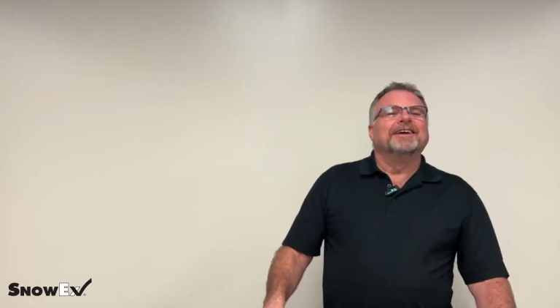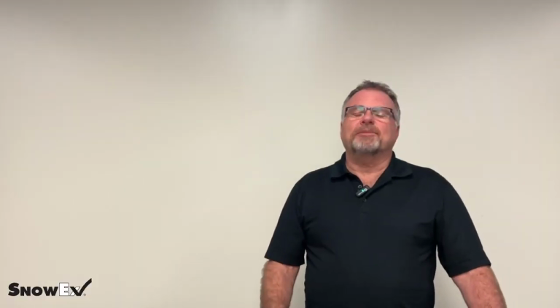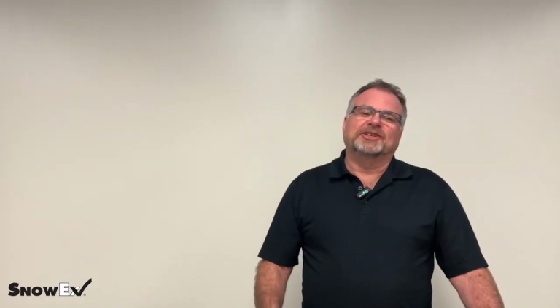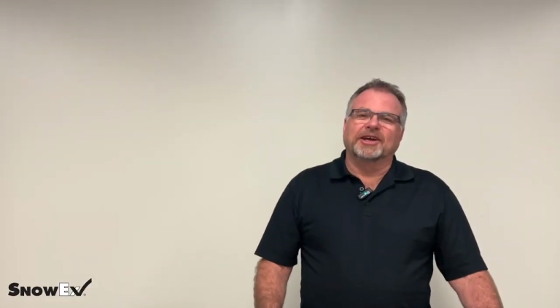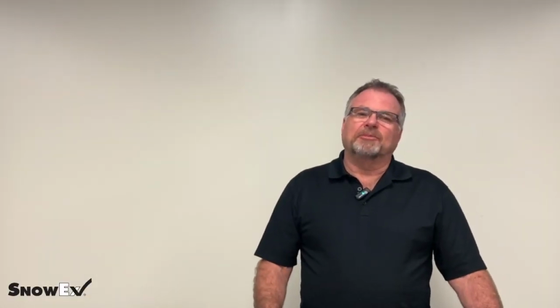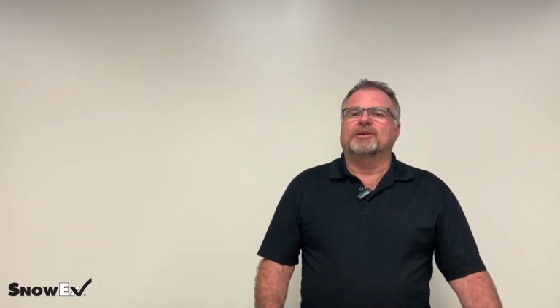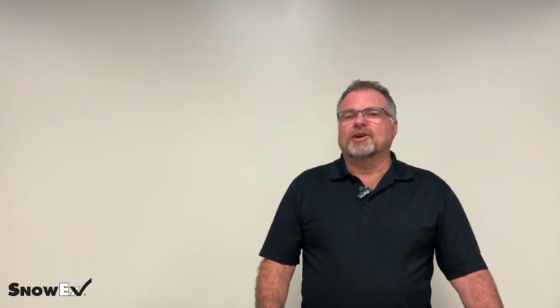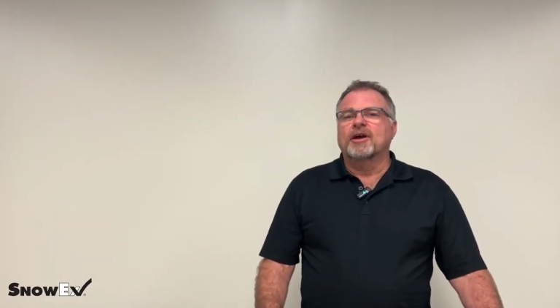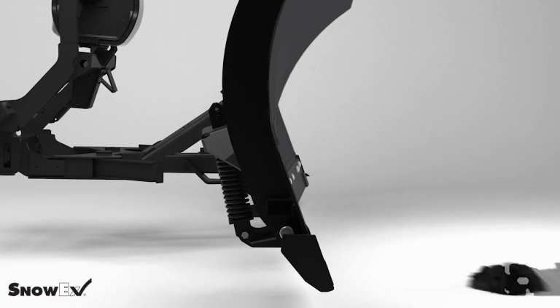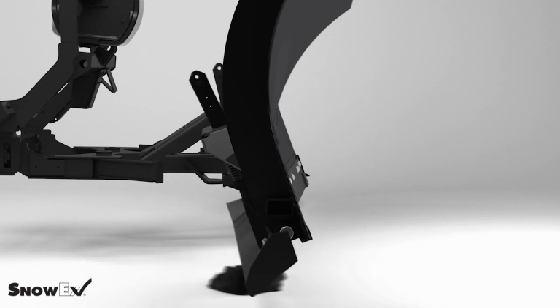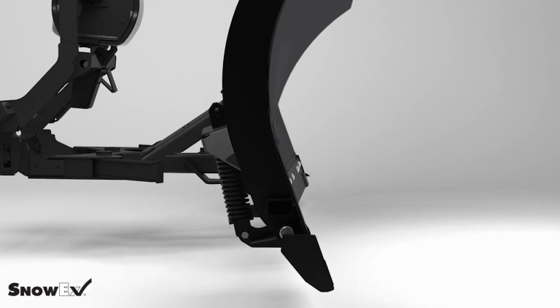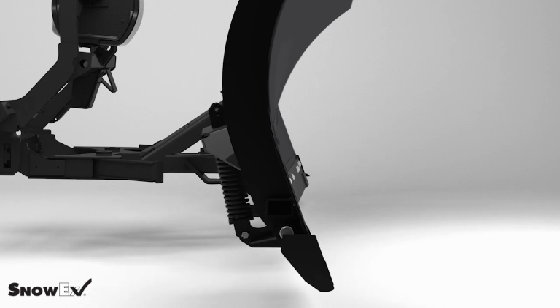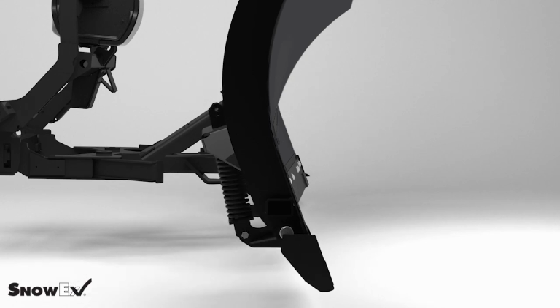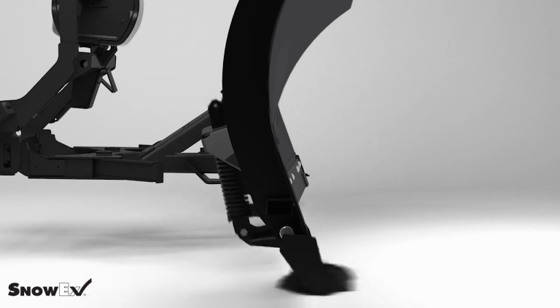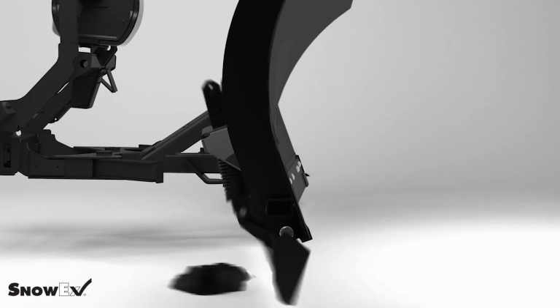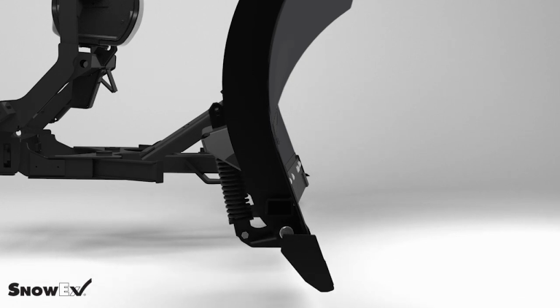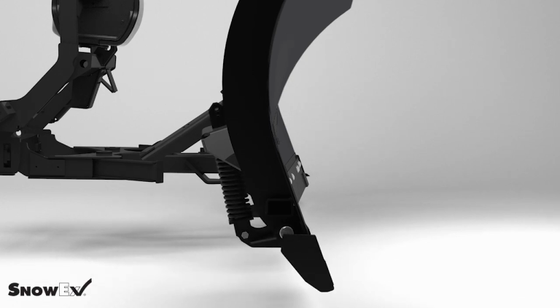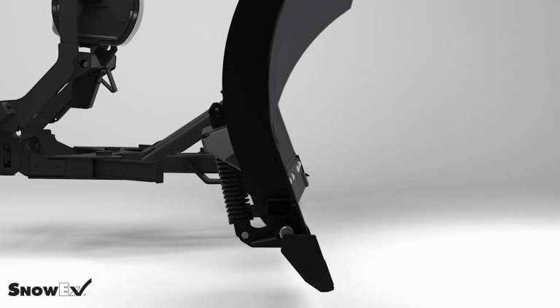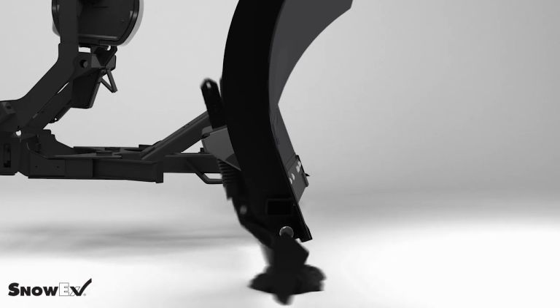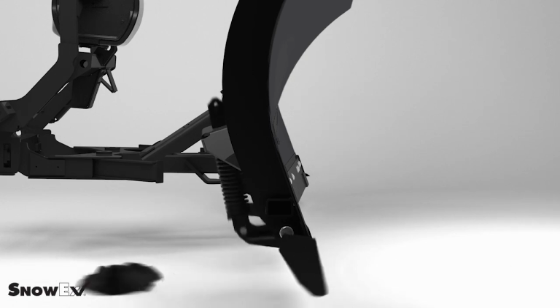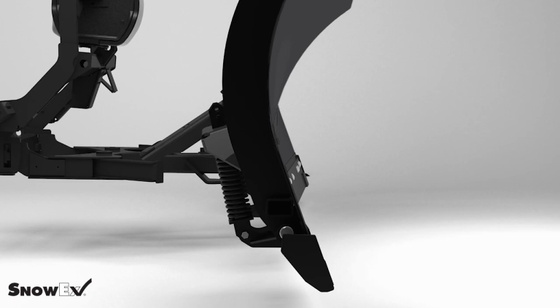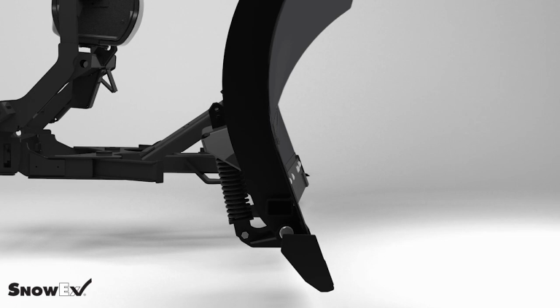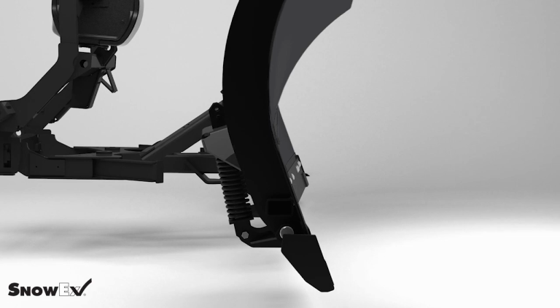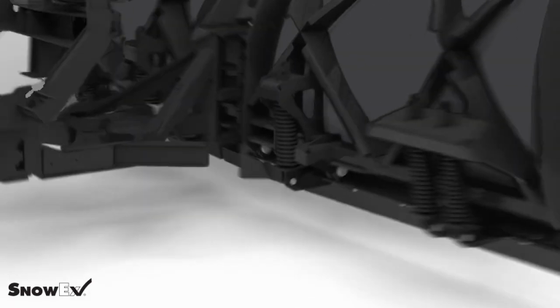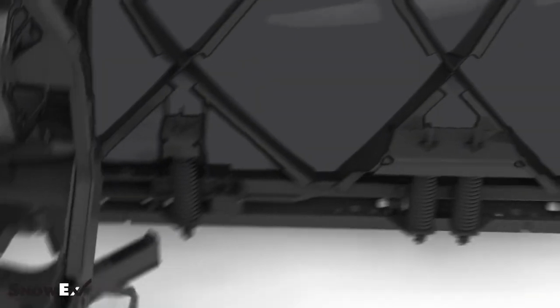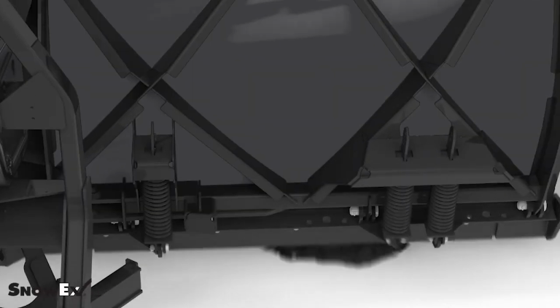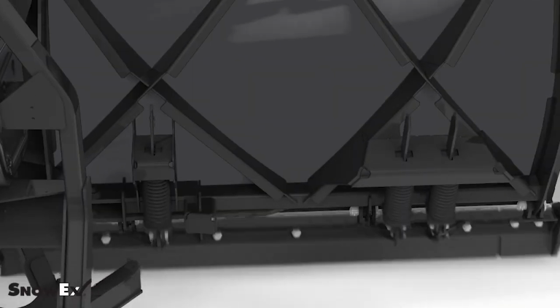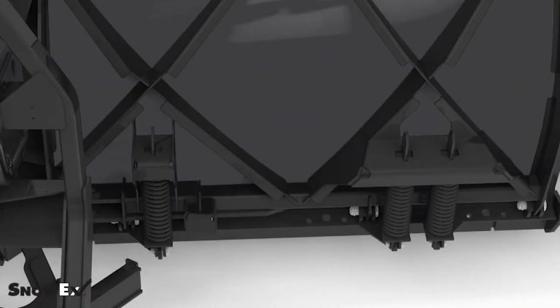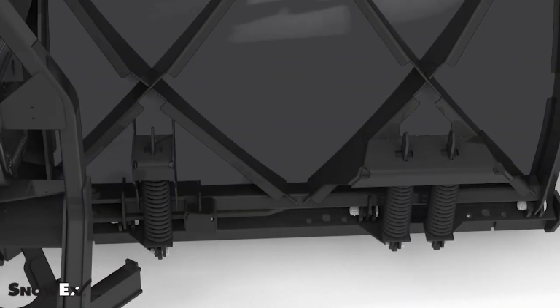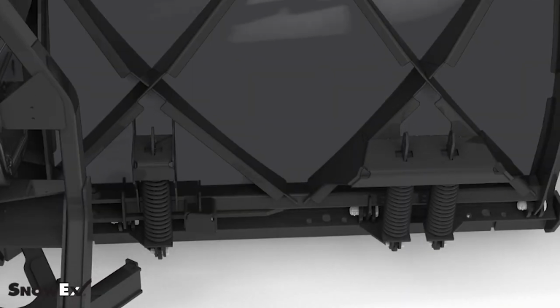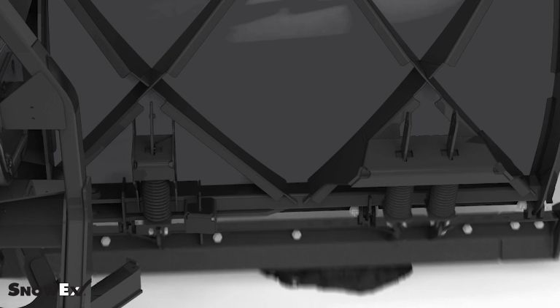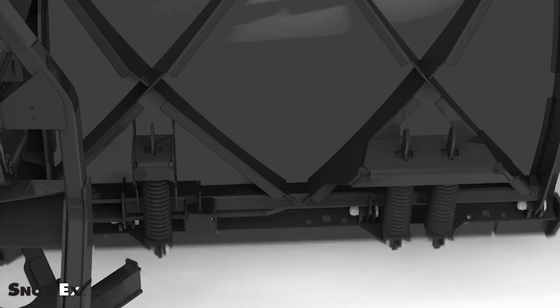The scrape max feature is nice for keeping the plow to the ground, but on some uneven surfaces it's nice to put it in float. By holding down on the down button, the green light will come on and it'll keep the plow in contact with the ground on uneven surfaces.